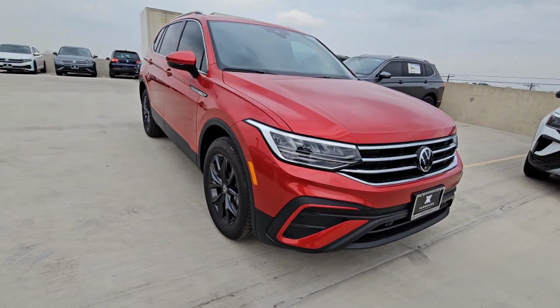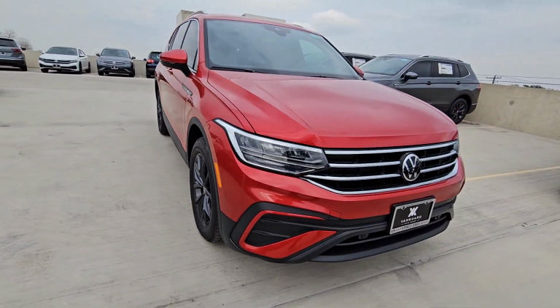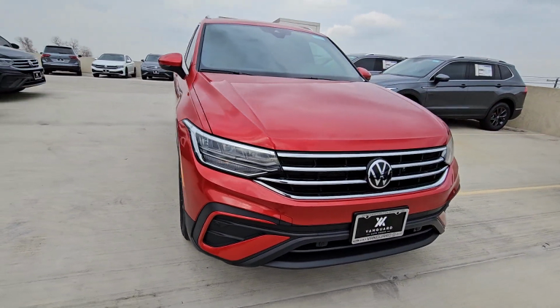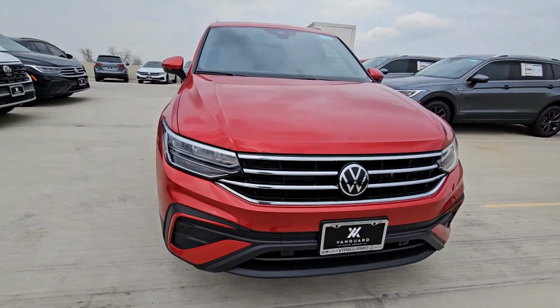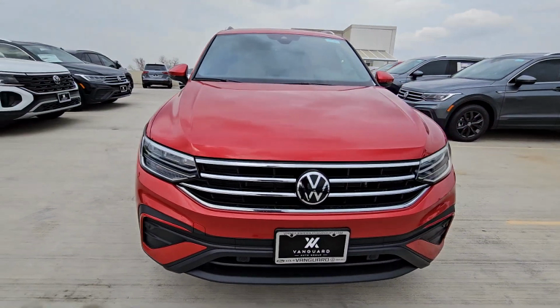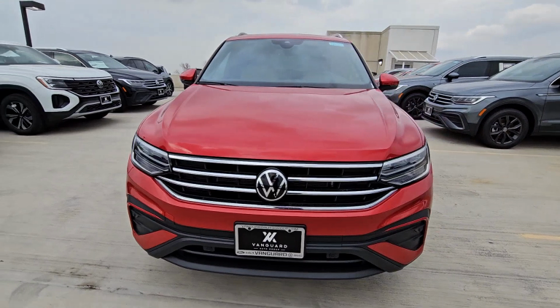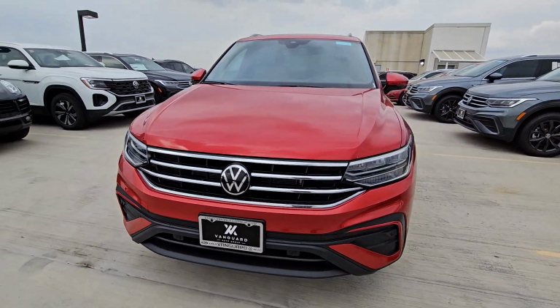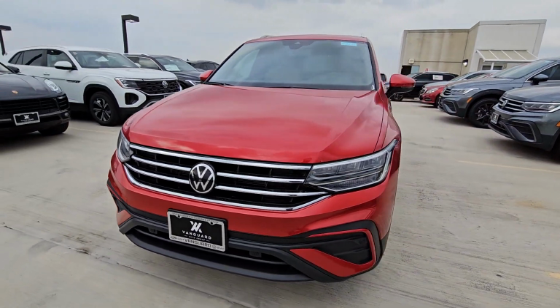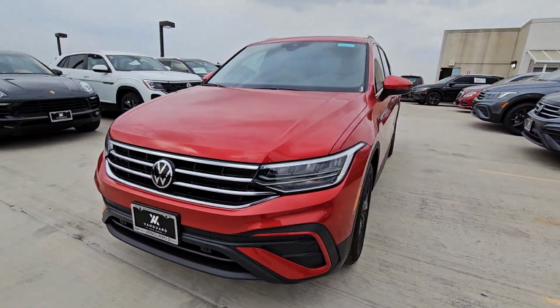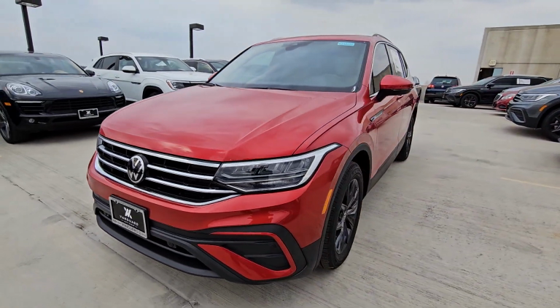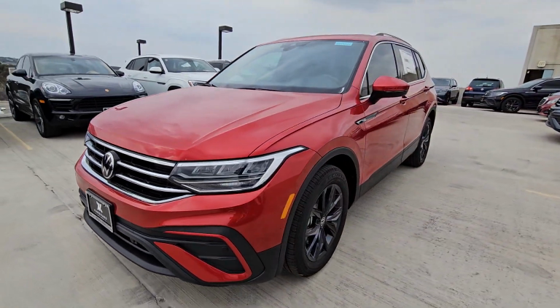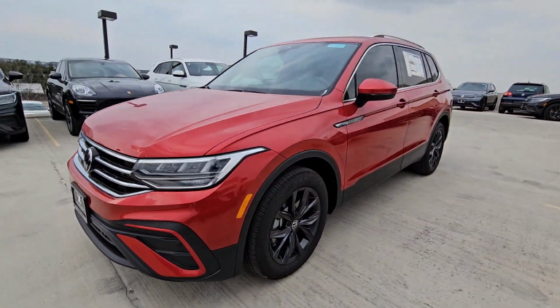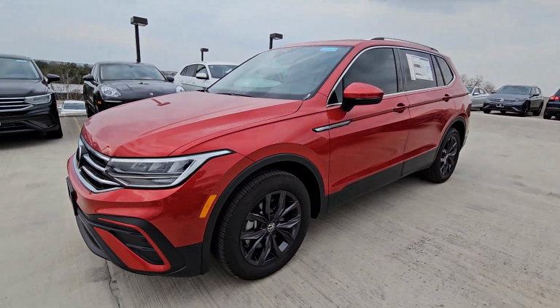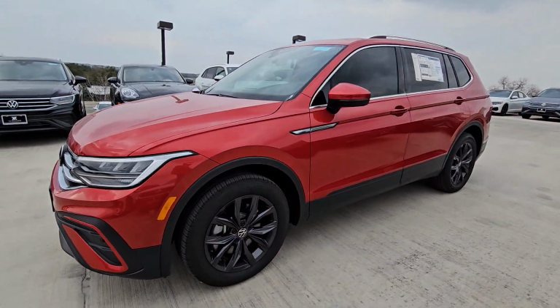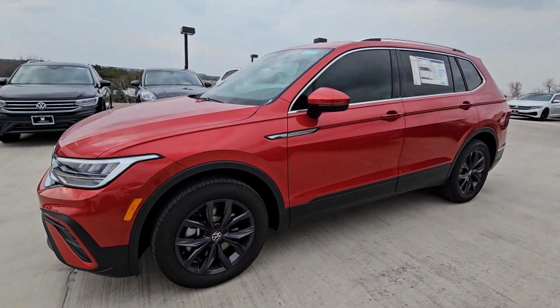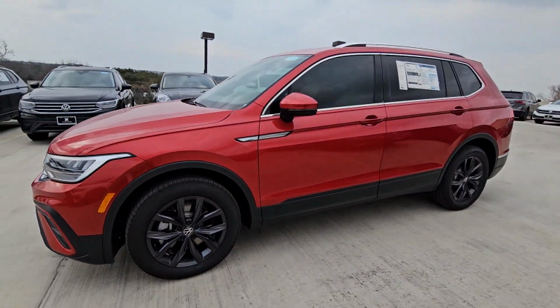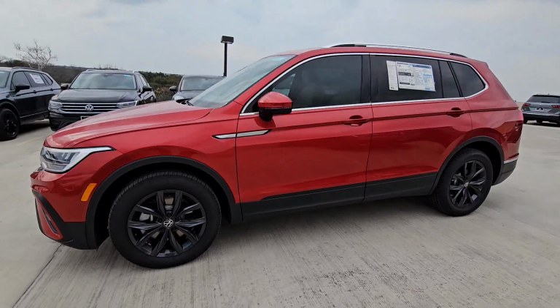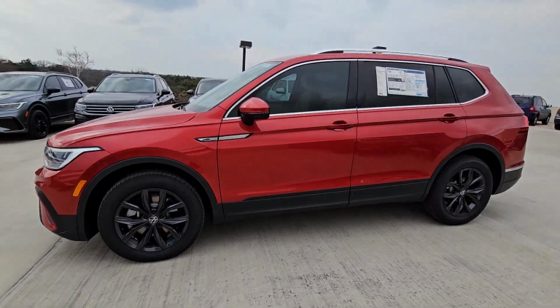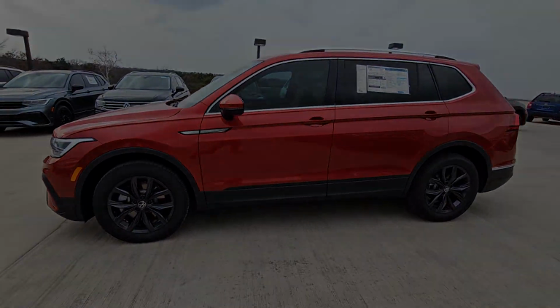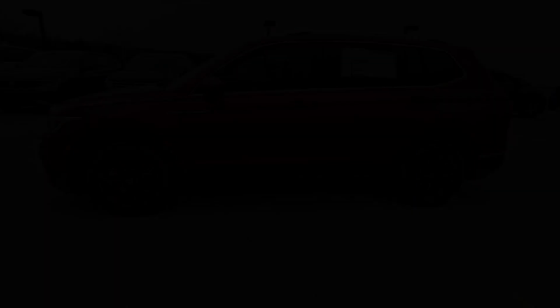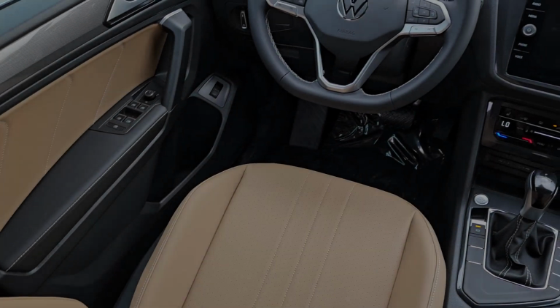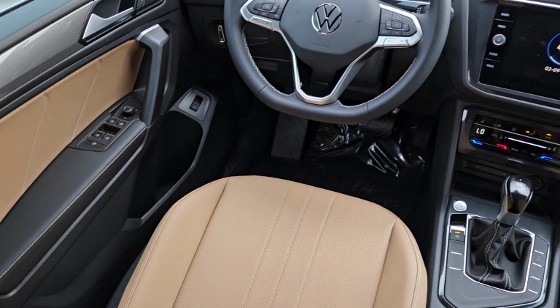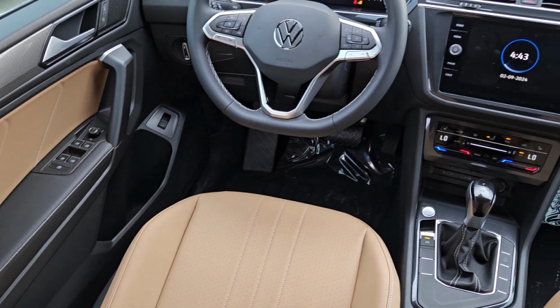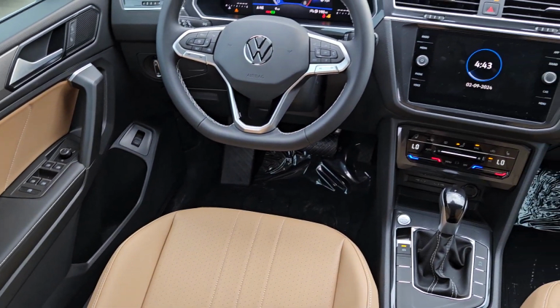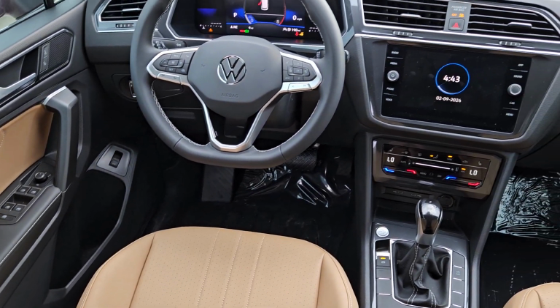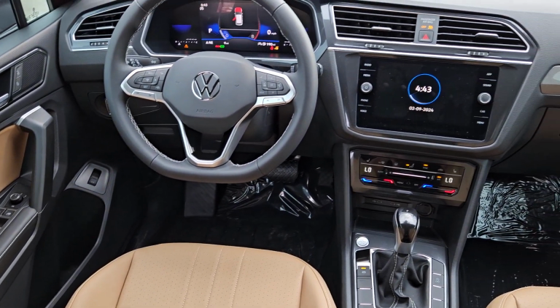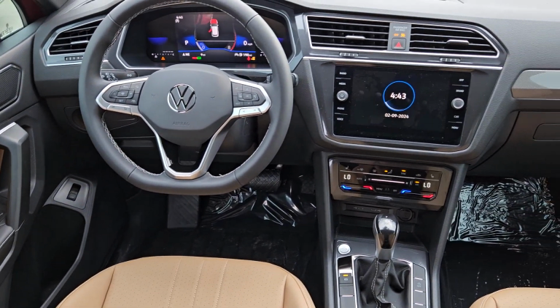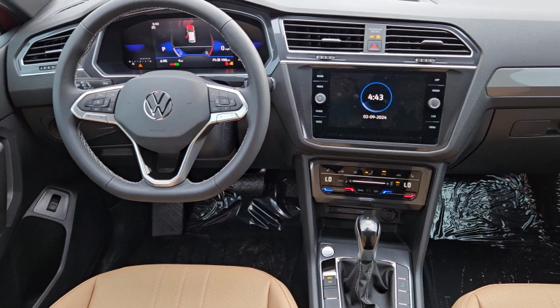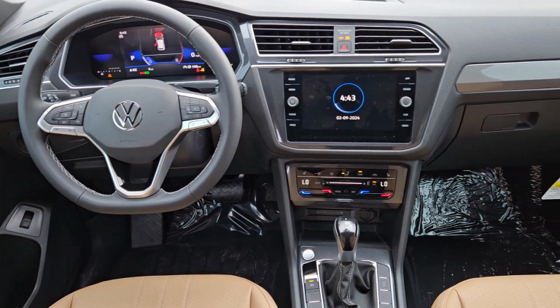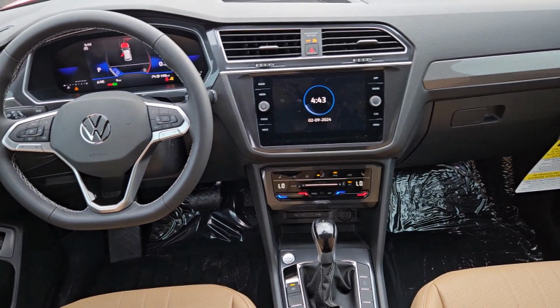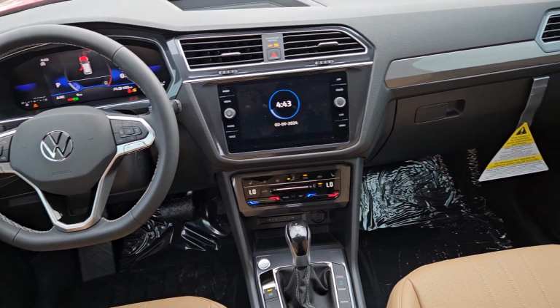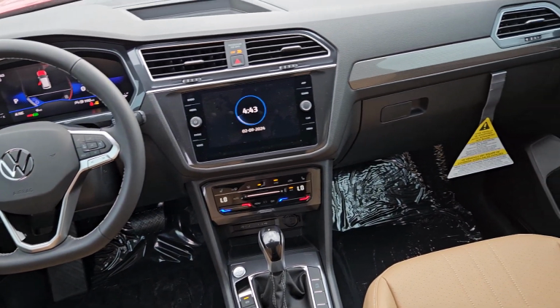The following are some of this vehicle's highlighted options: keyless entry, heated mirrors, power liftgate, backup camera, satellite radio, alarm, aluminum wheels, power driver seat, third-row seat, and heated front seat.